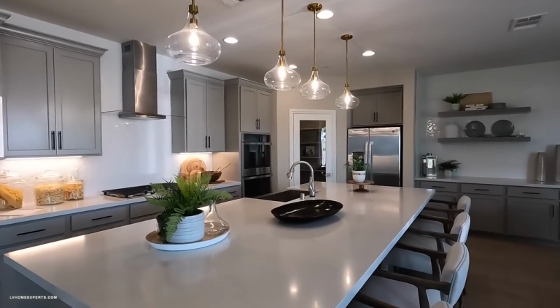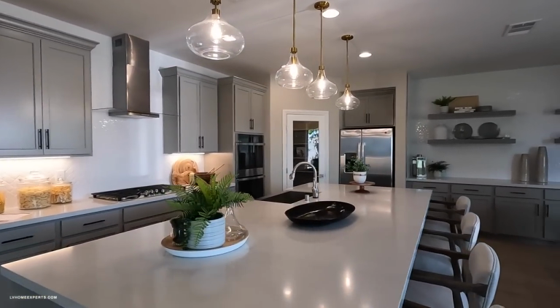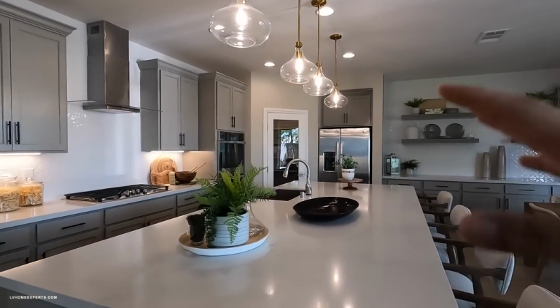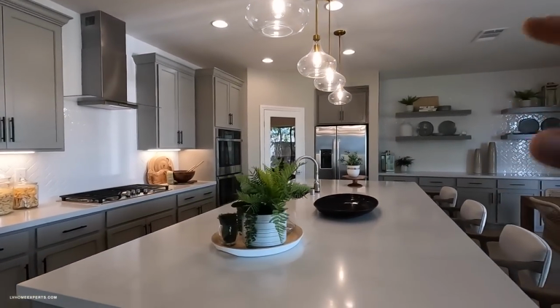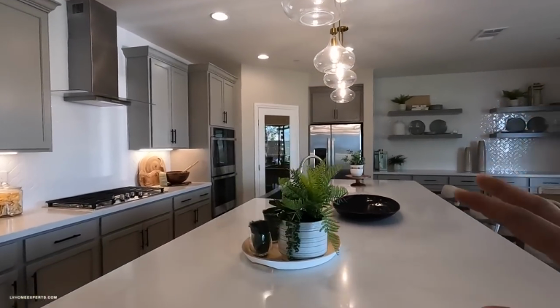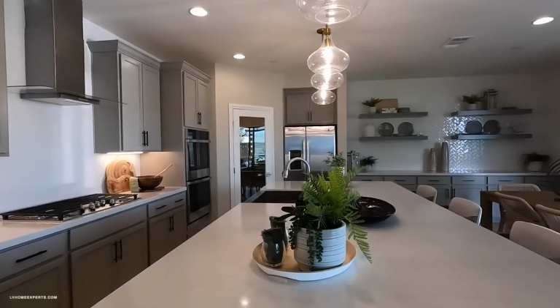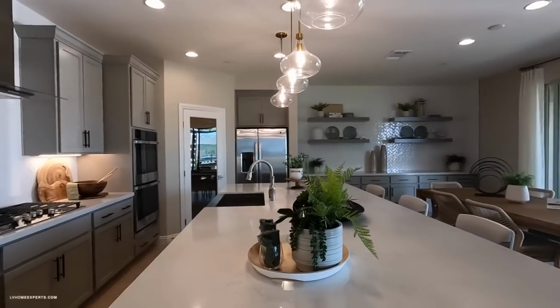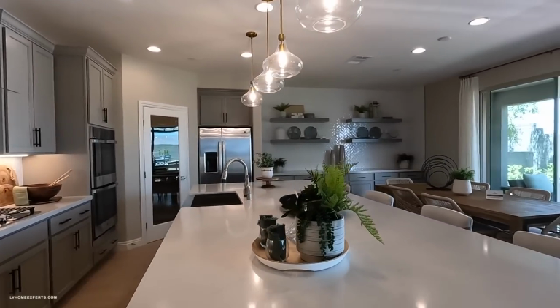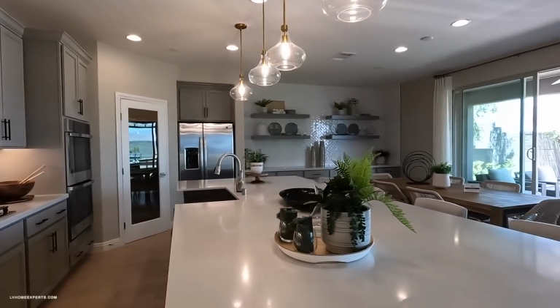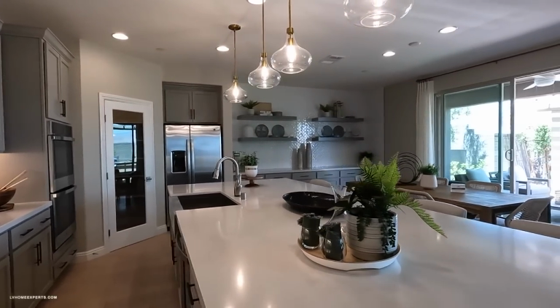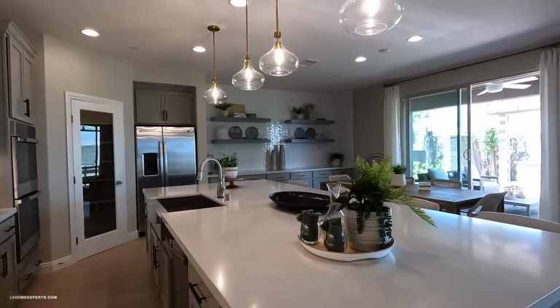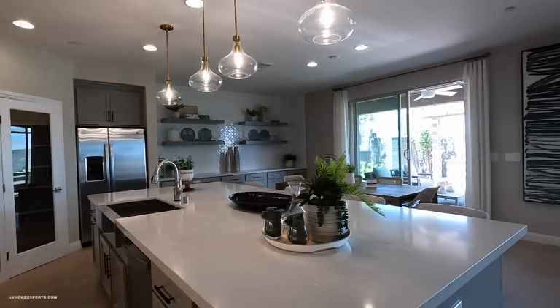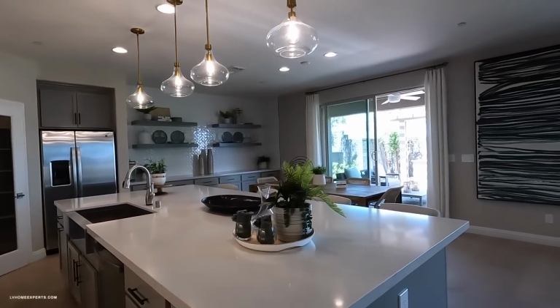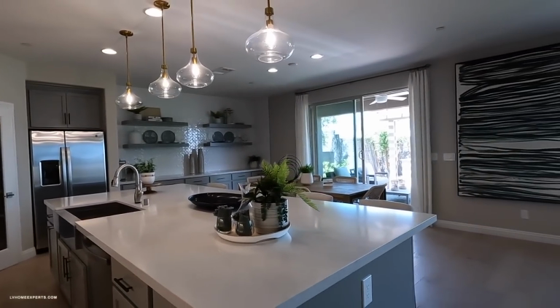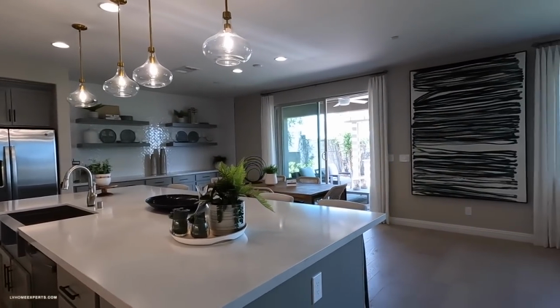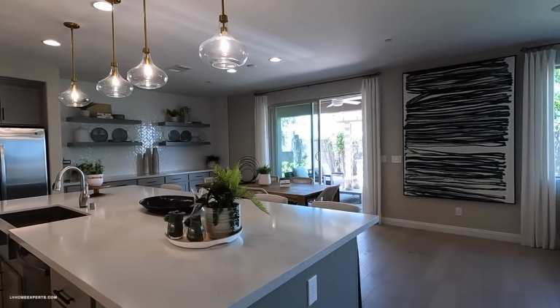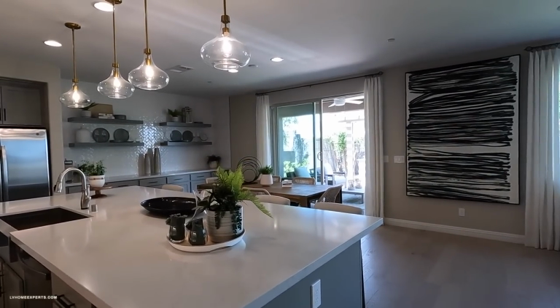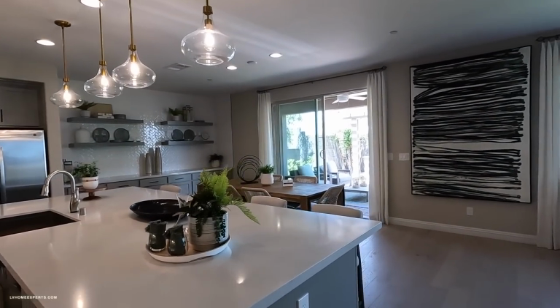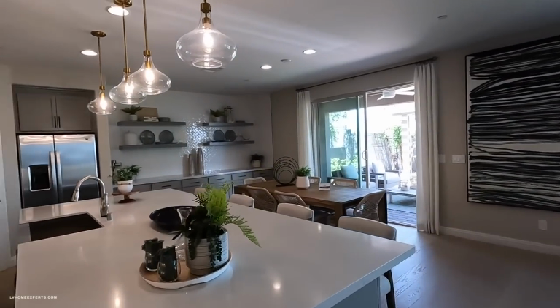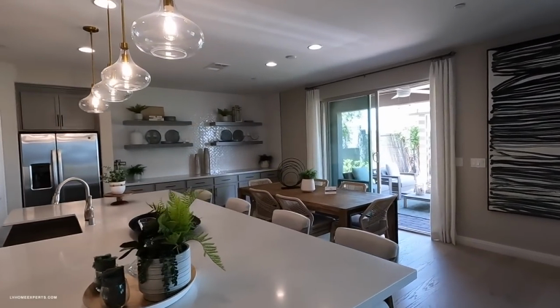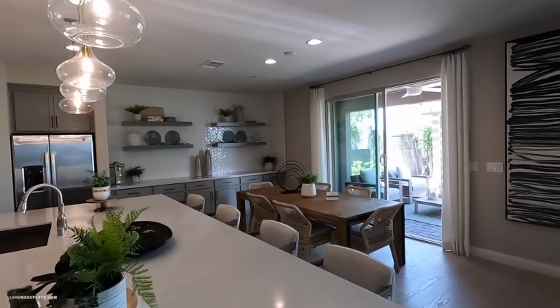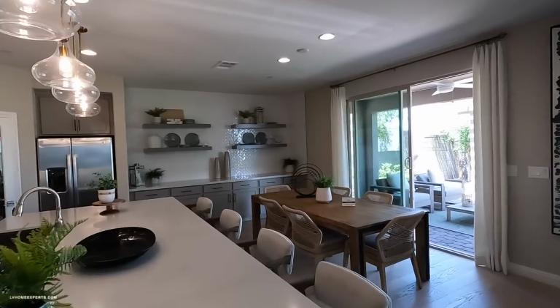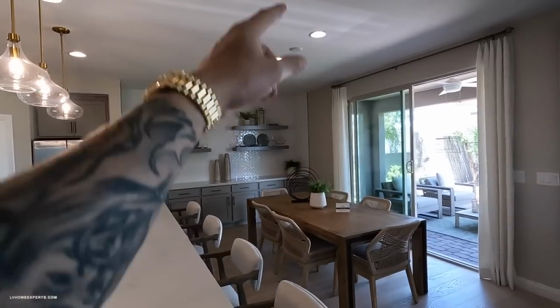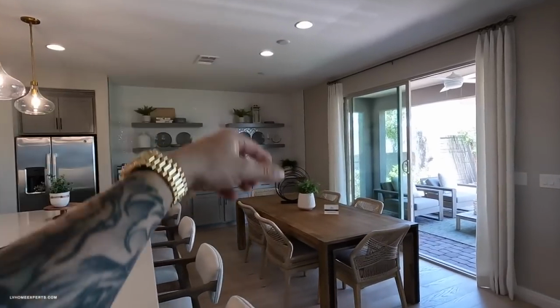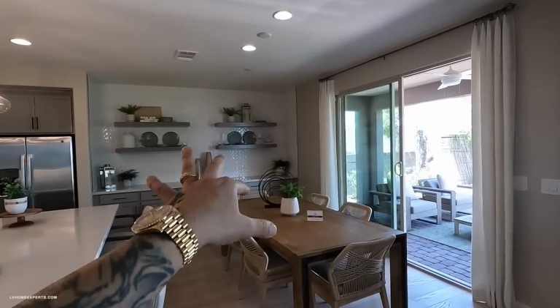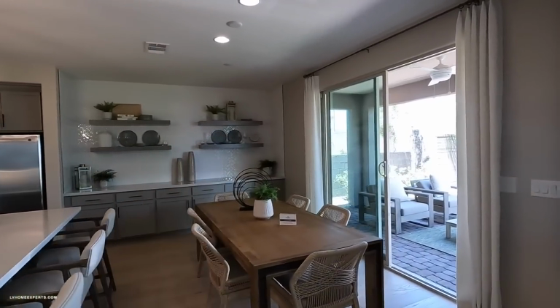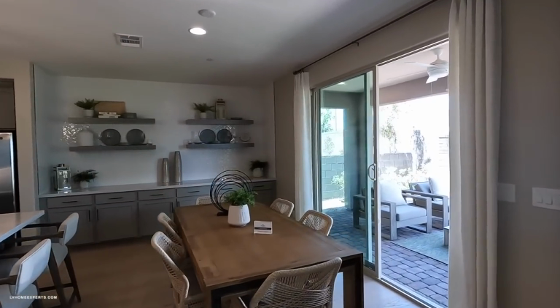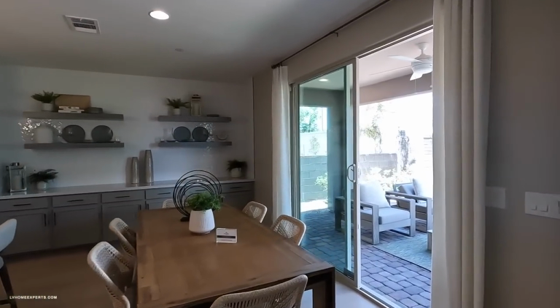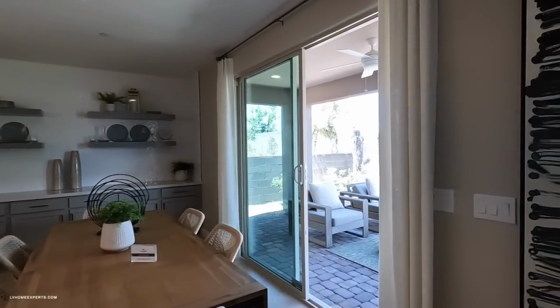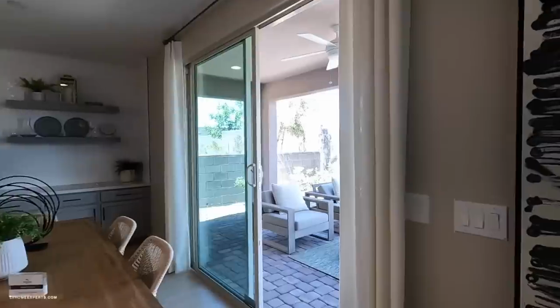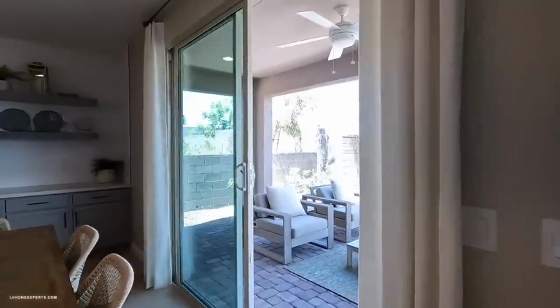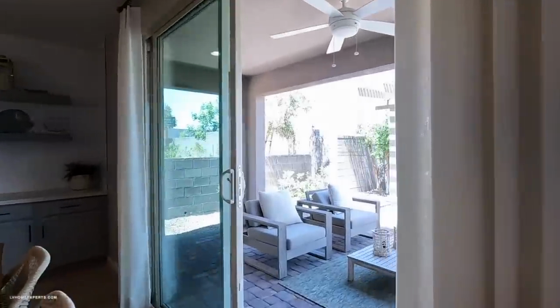It looks like we have GE package appliances as well. We also have a chandelier here — let's go take a look at the back.